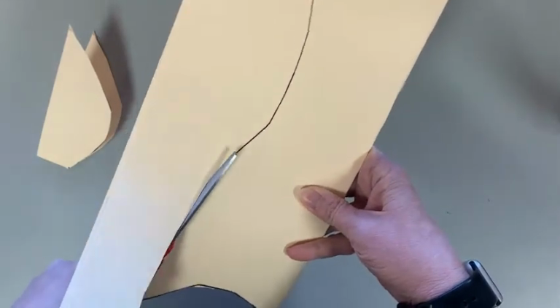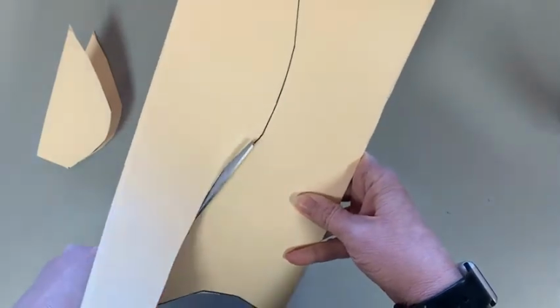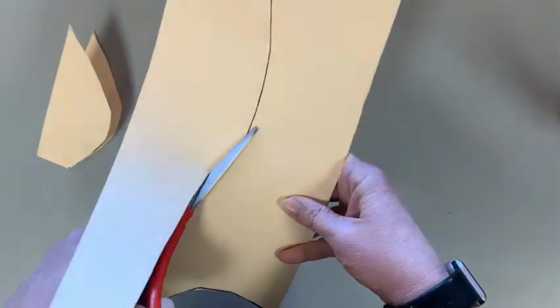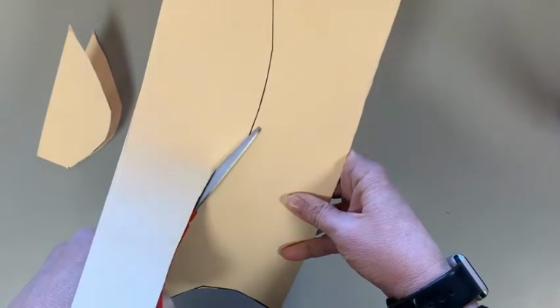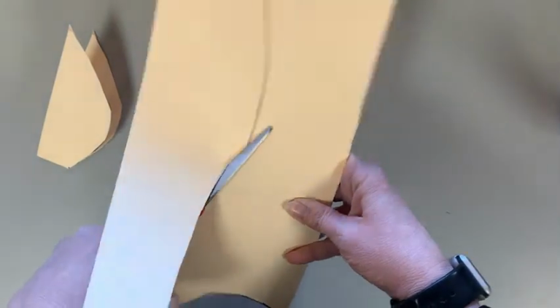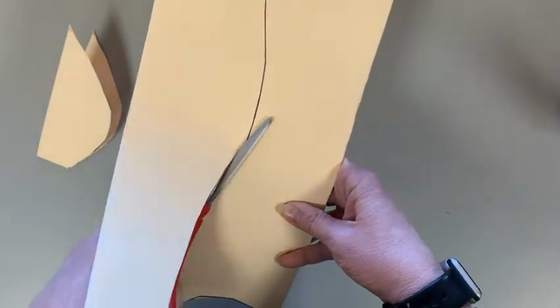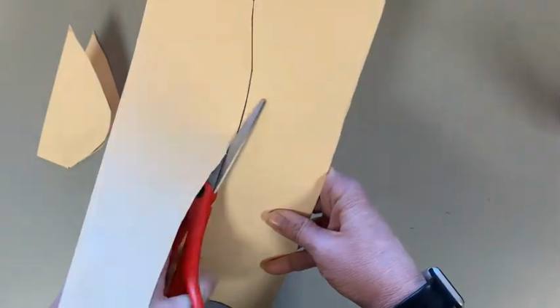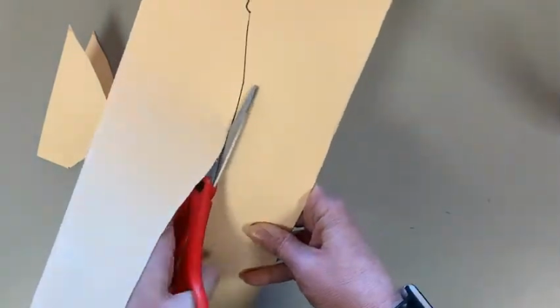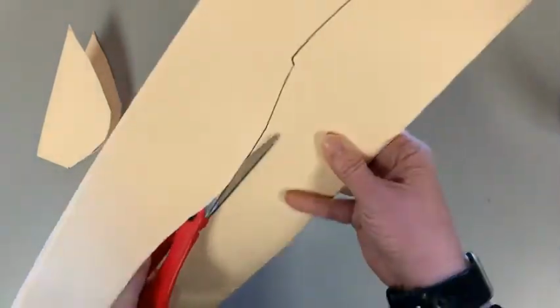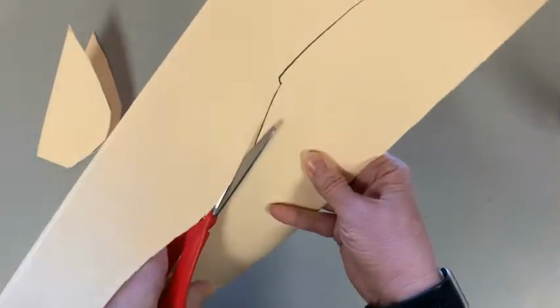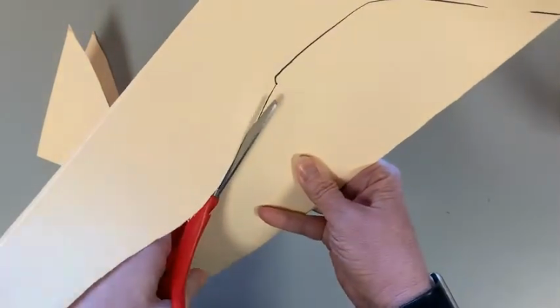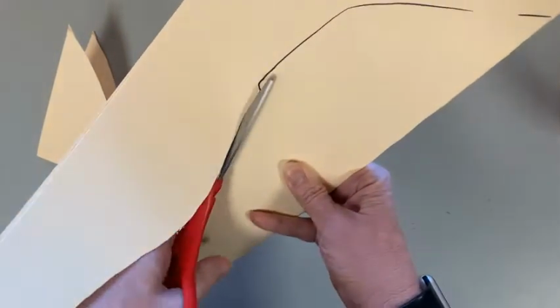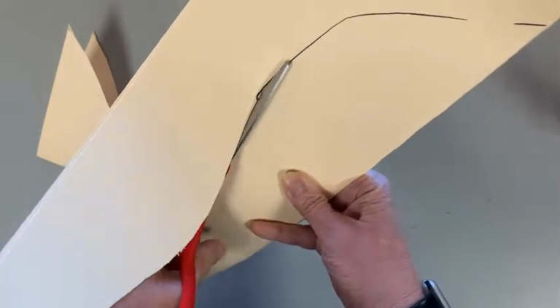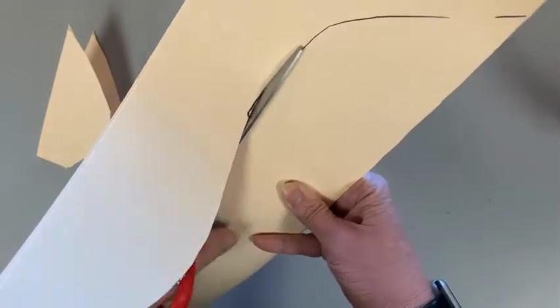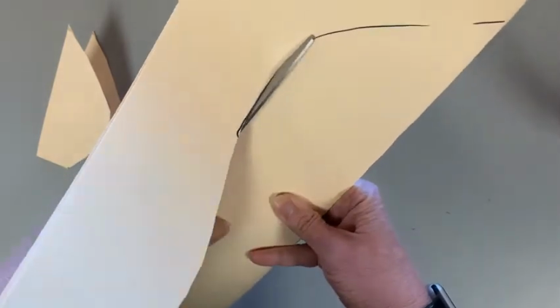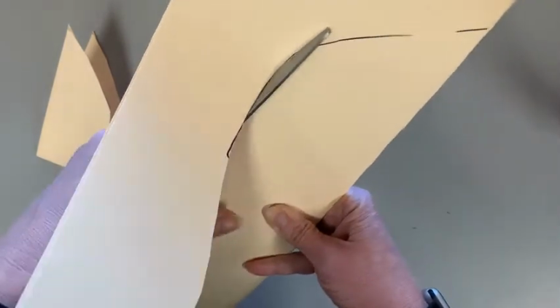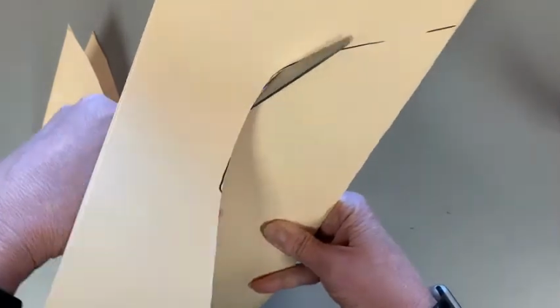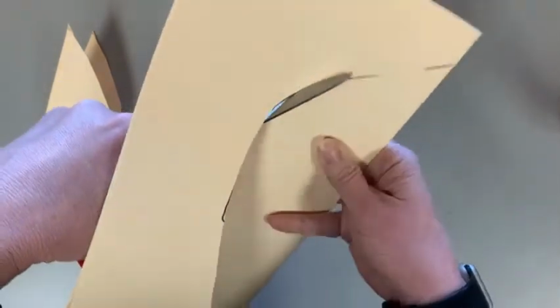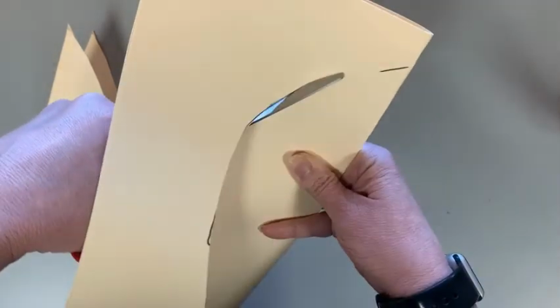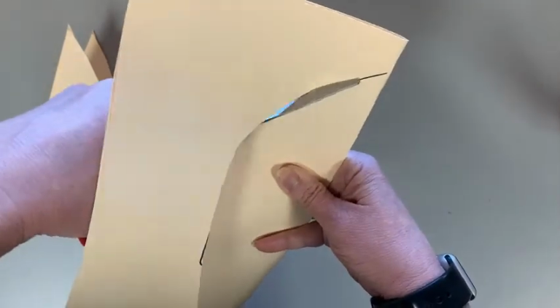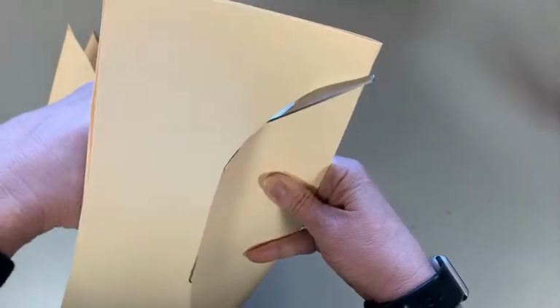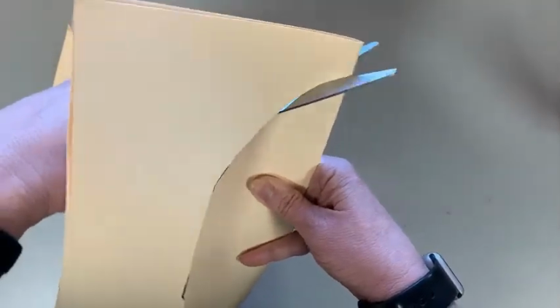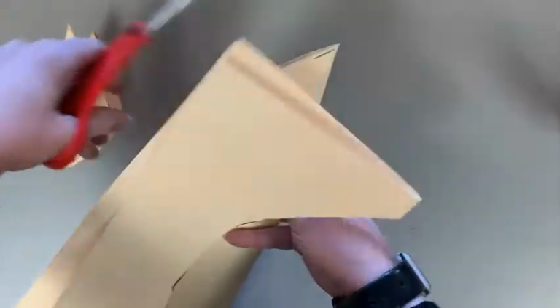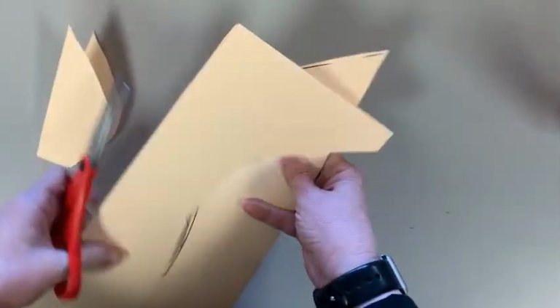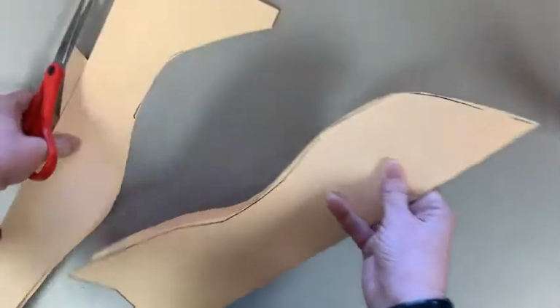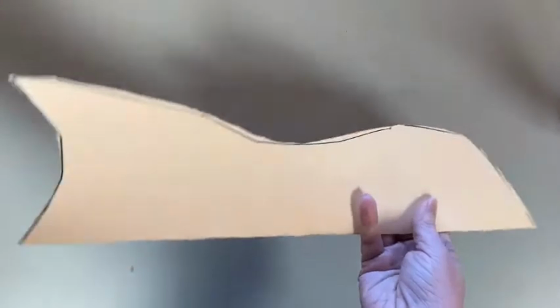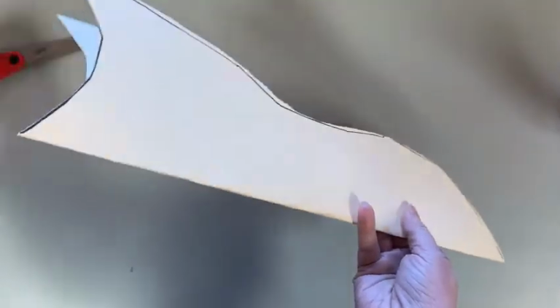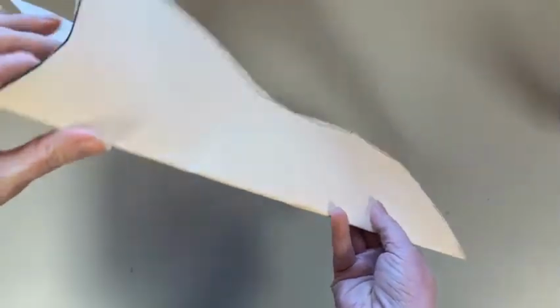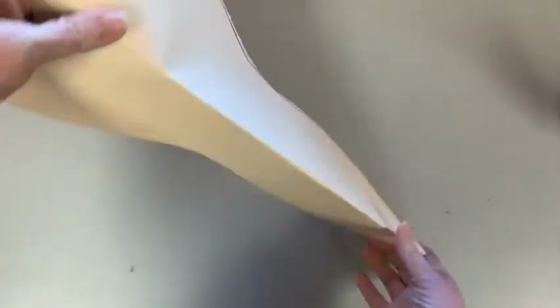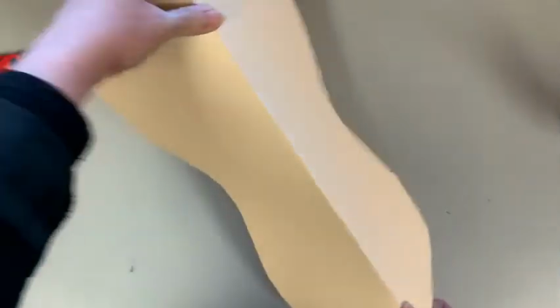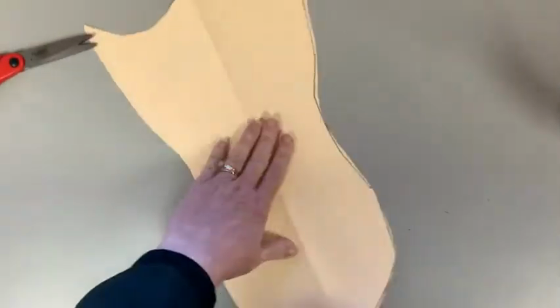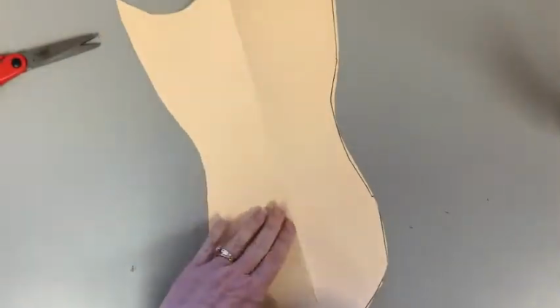We're using thicker paper, so it's a little bit harder to cut. Then we open it up and we have a nice symmetrical mask.